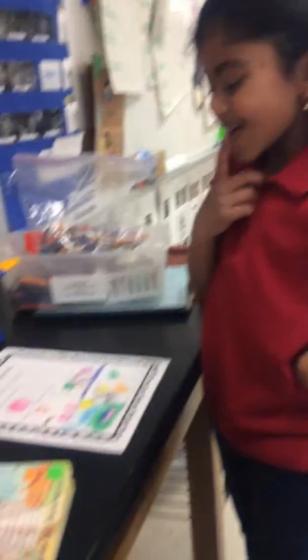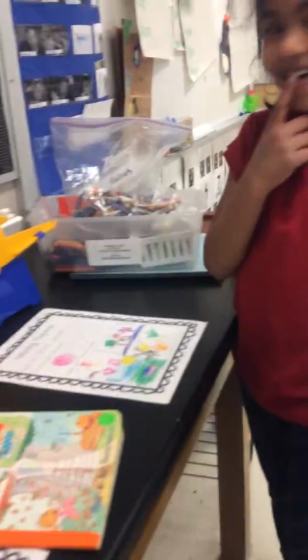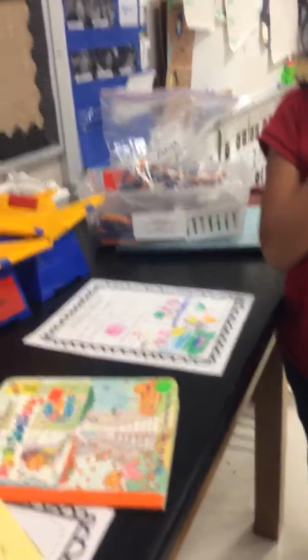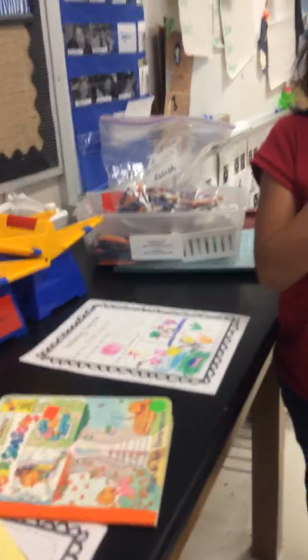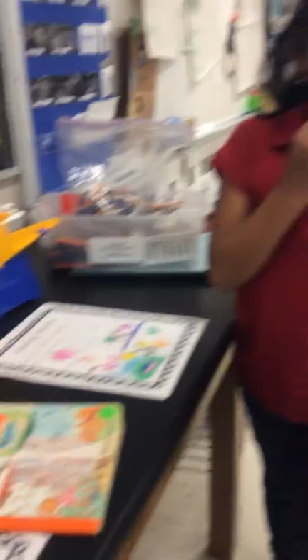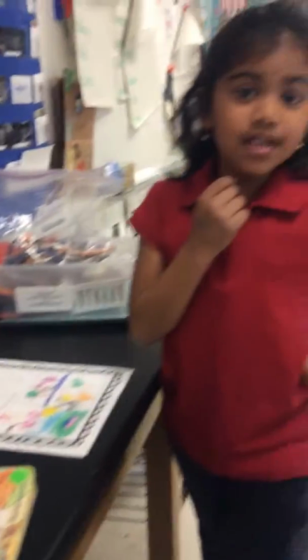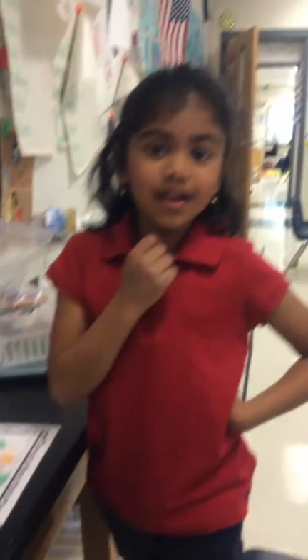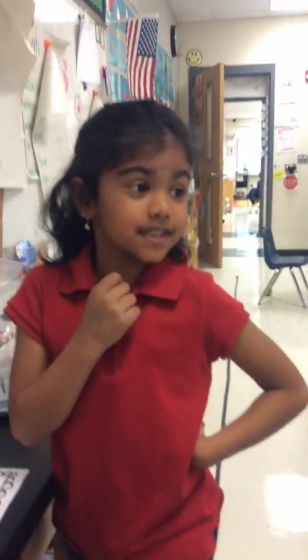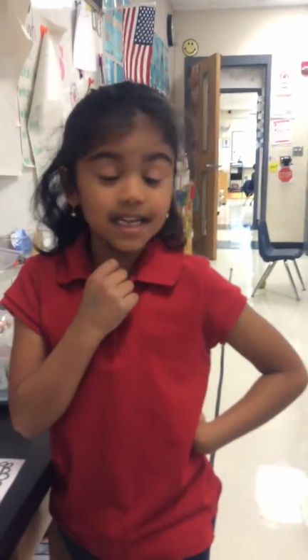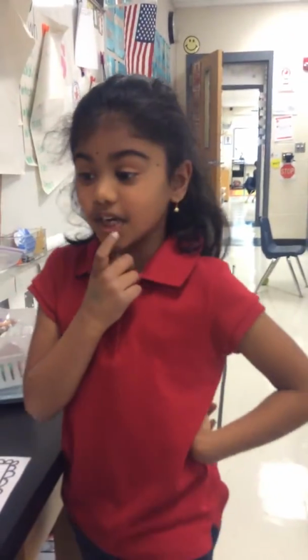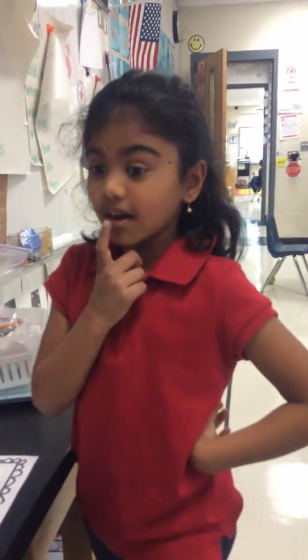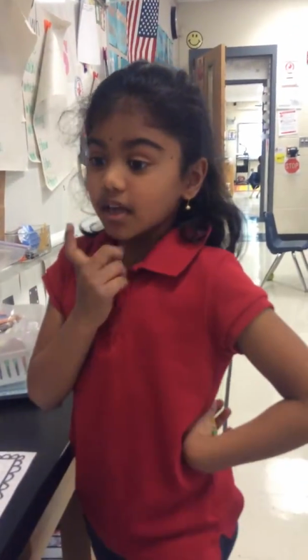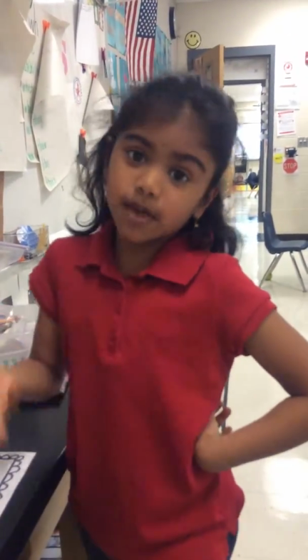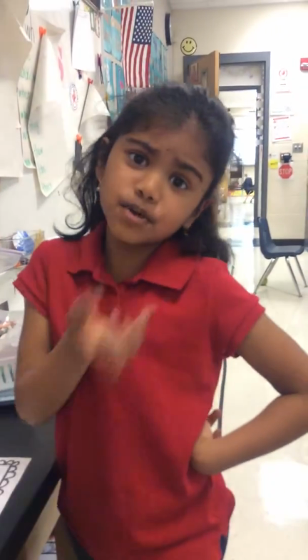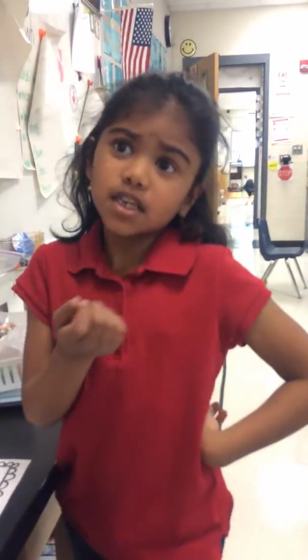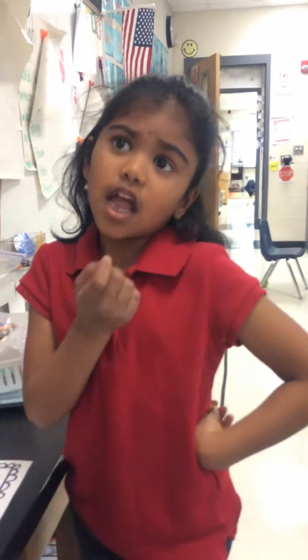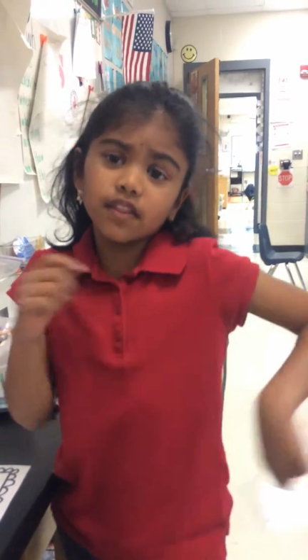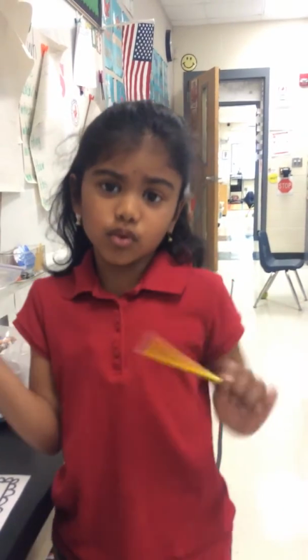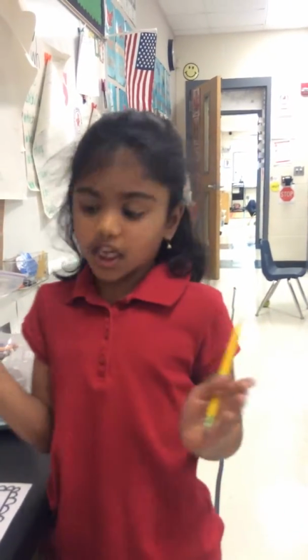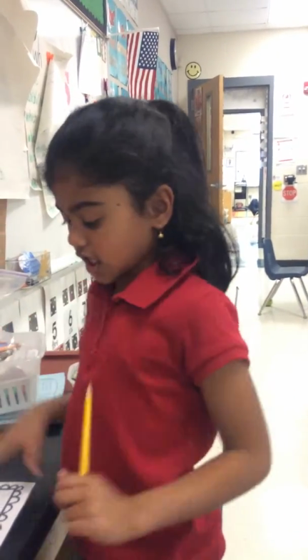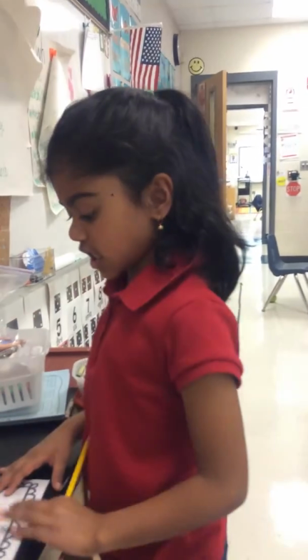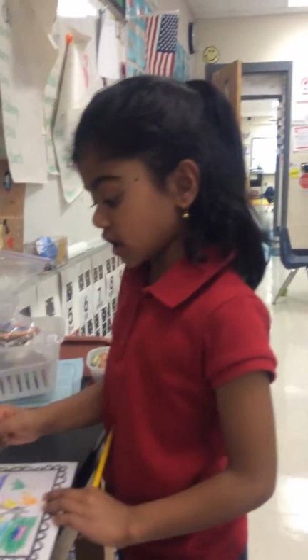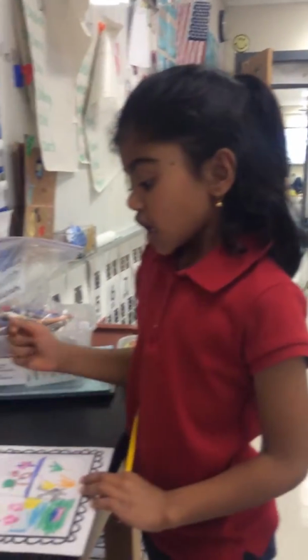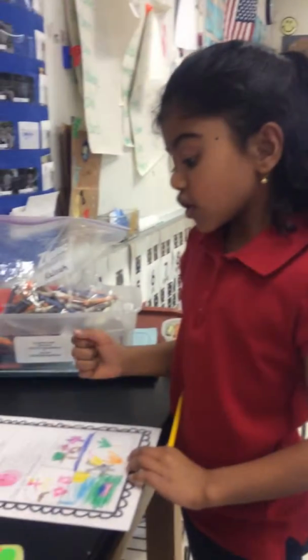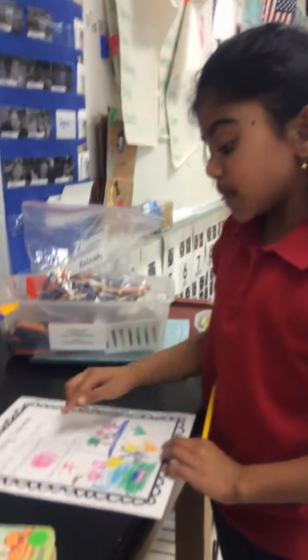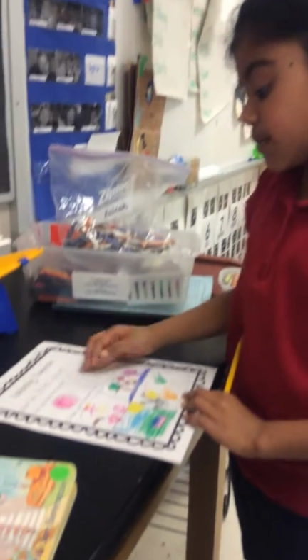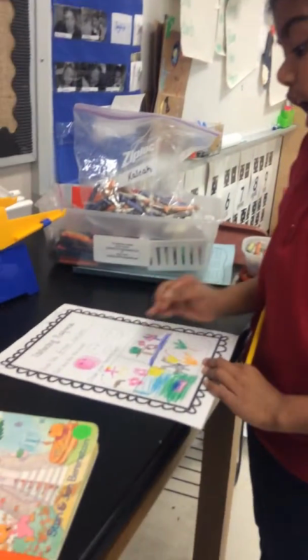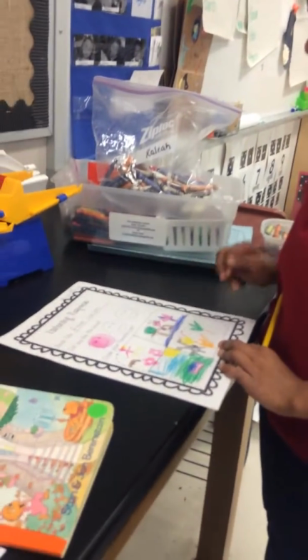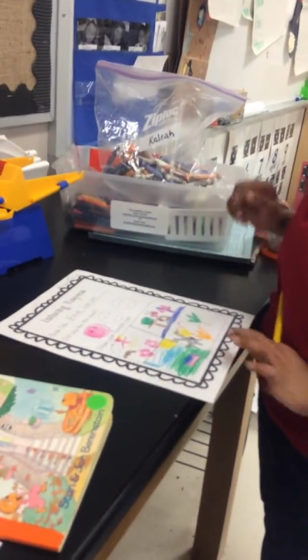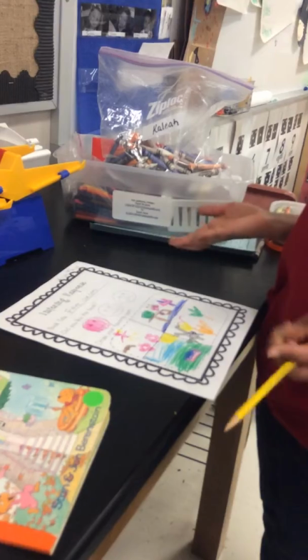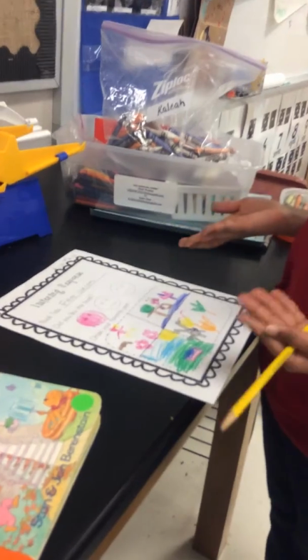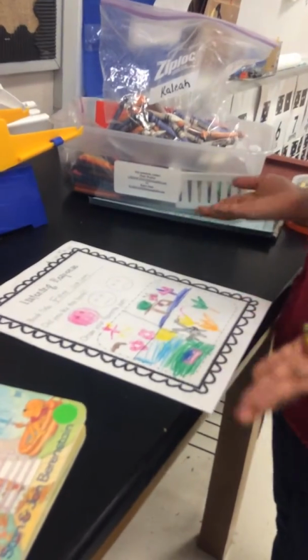What do you do in this center? At the center, you pick a book and then read it. Then you put the book title, because this is Four Seasons.